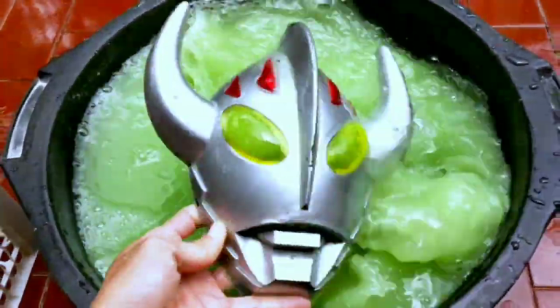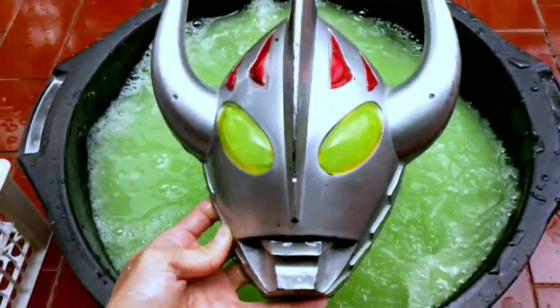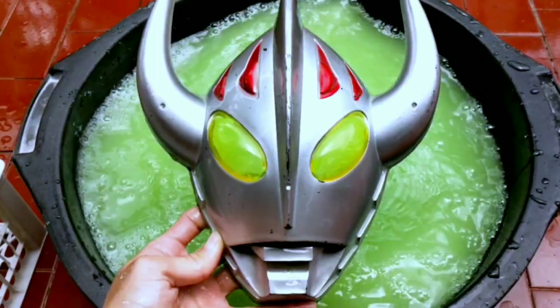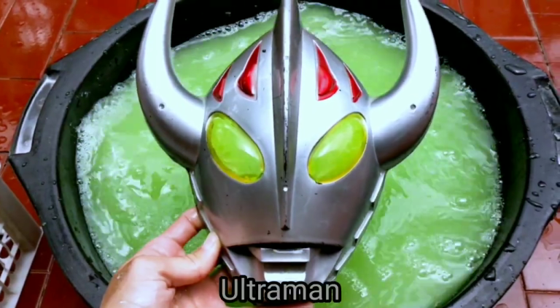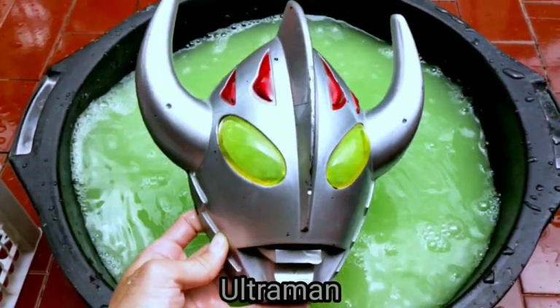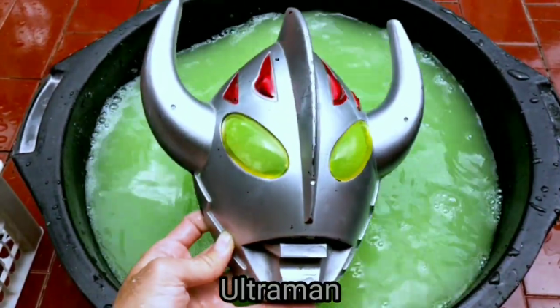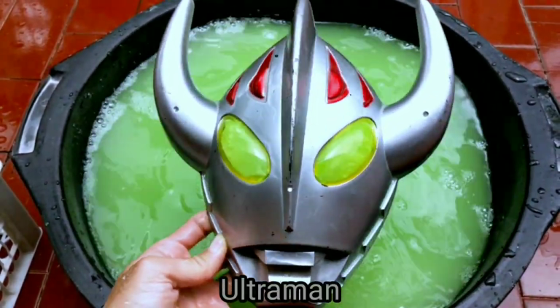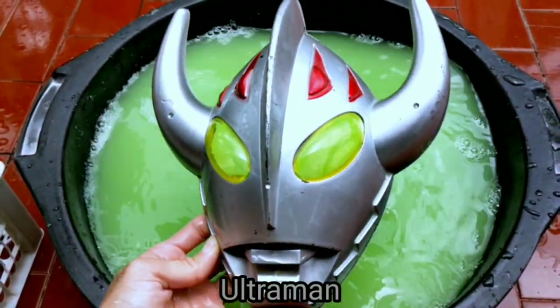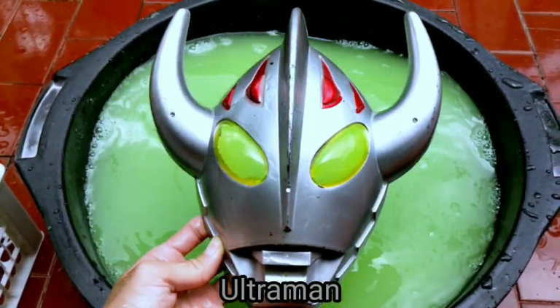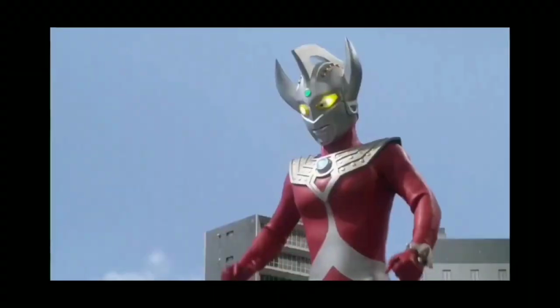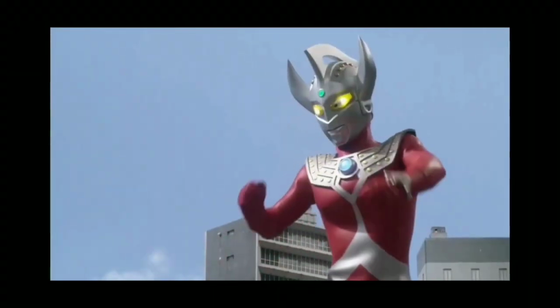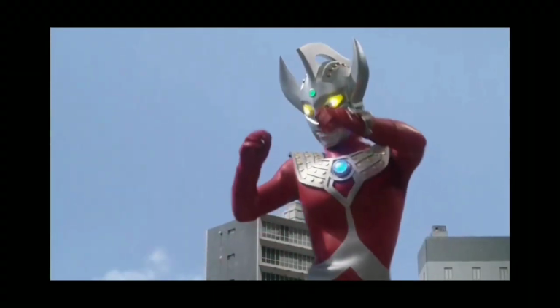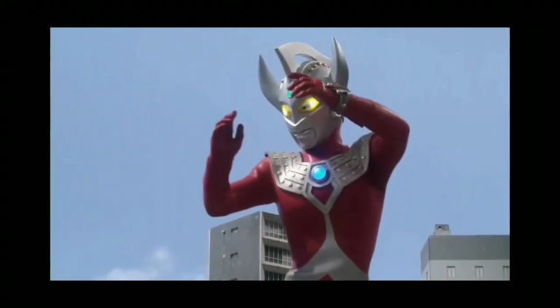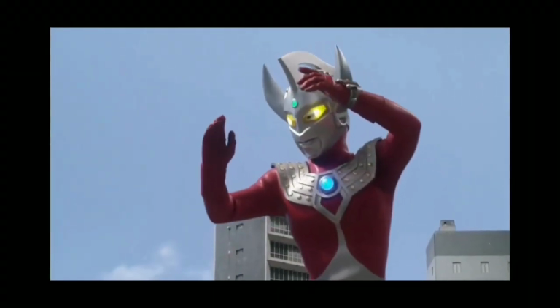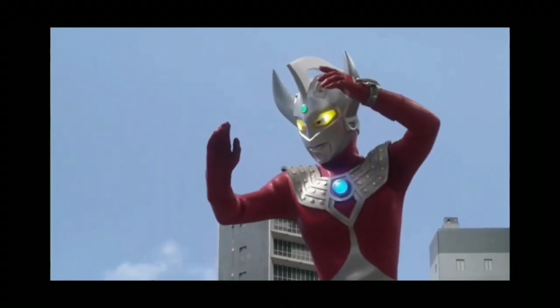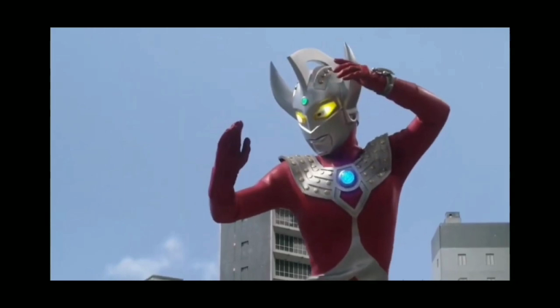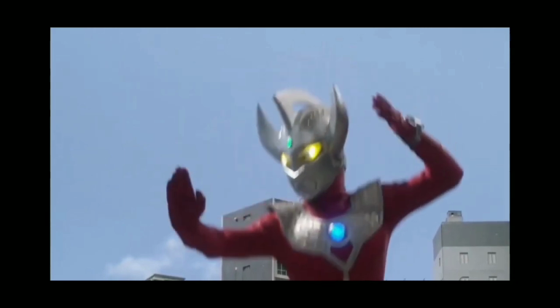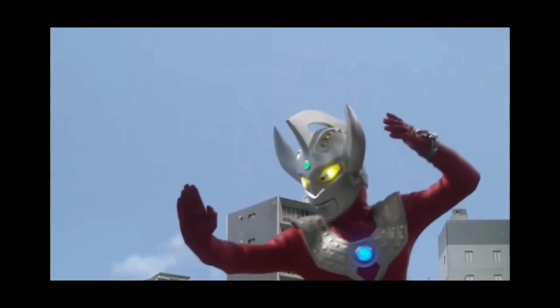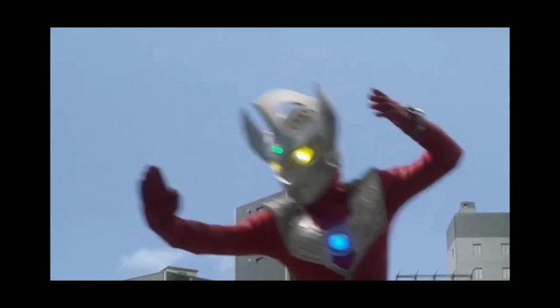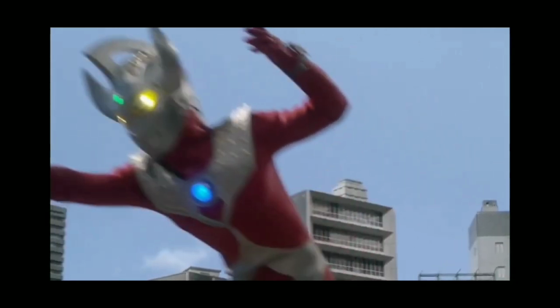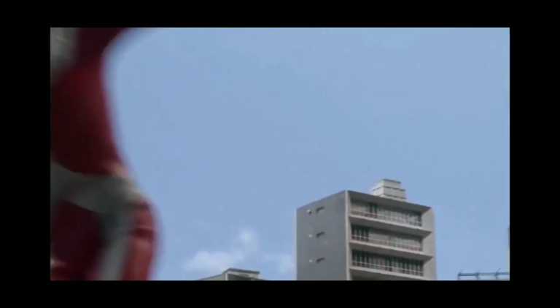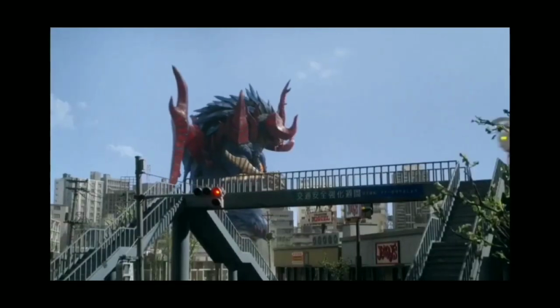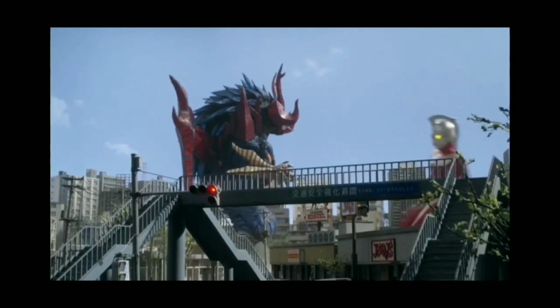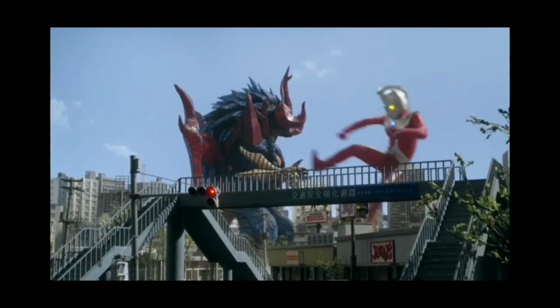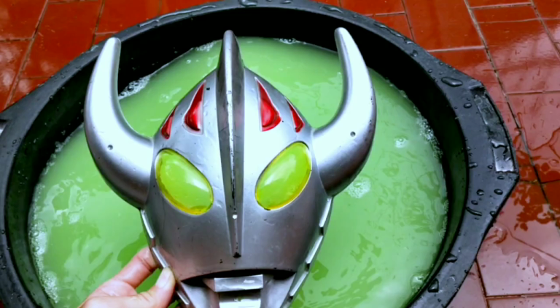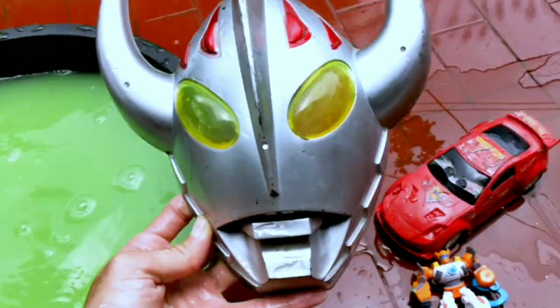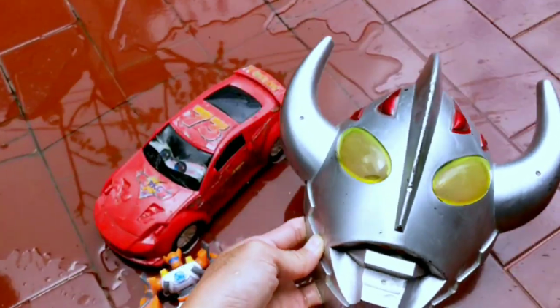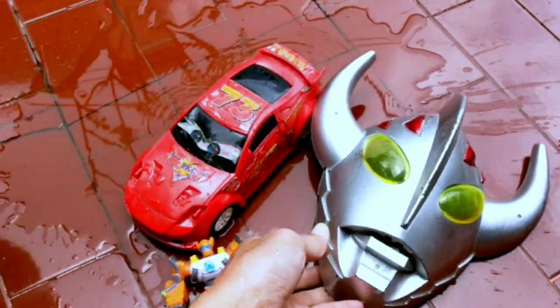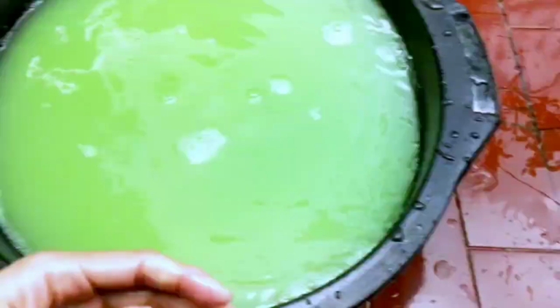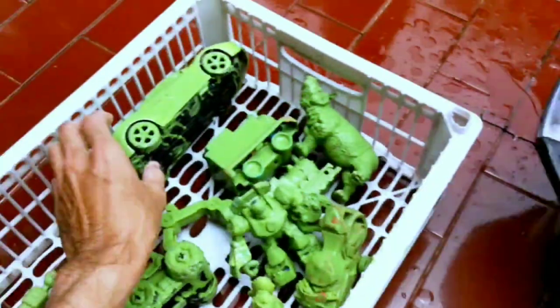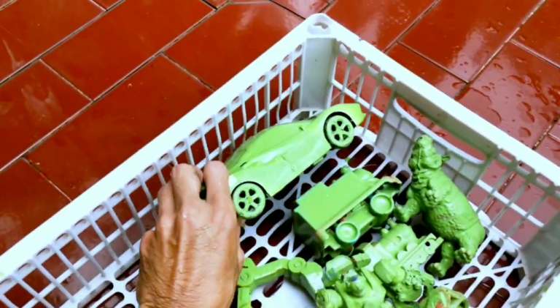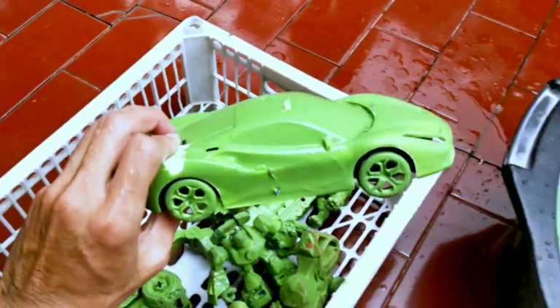Wadidaw, Ultraman guys! Wow, he's fighting a monster! Next.